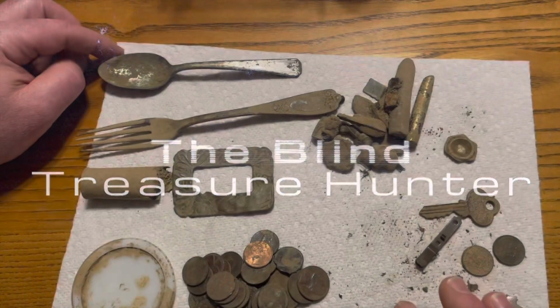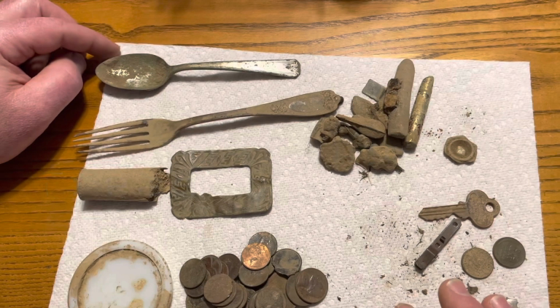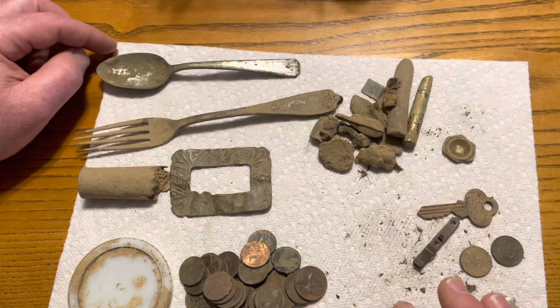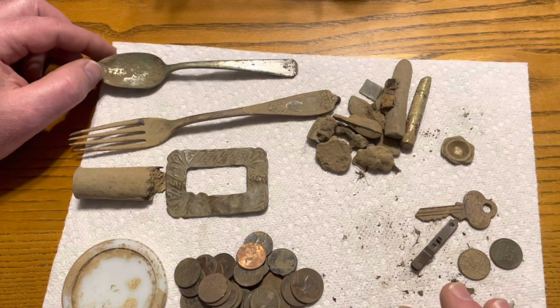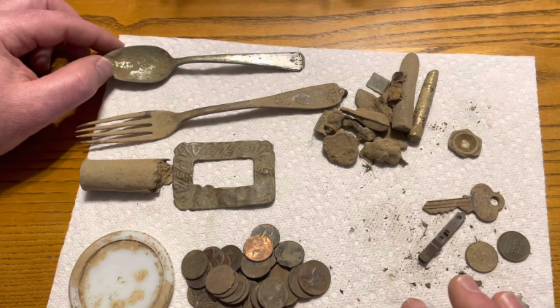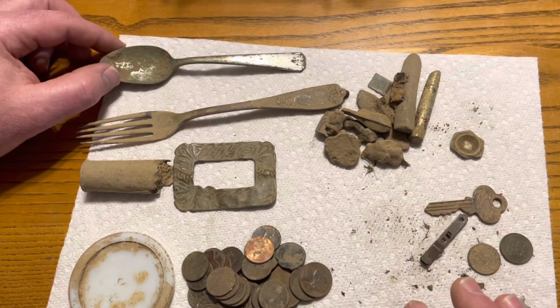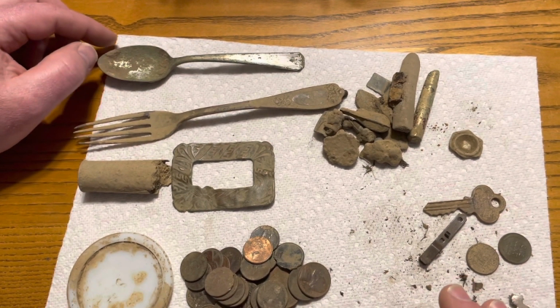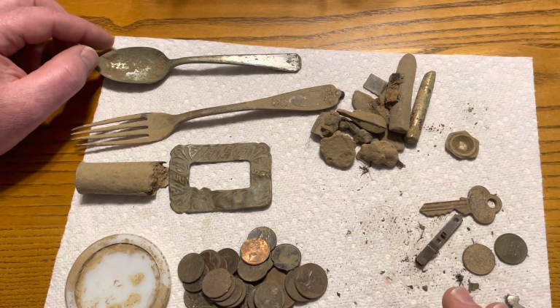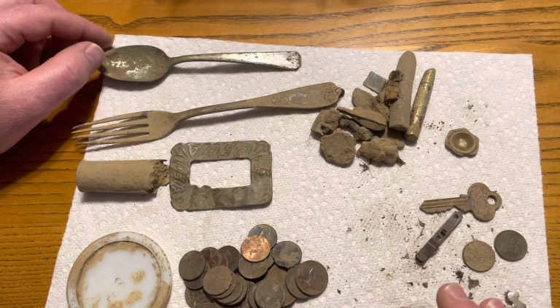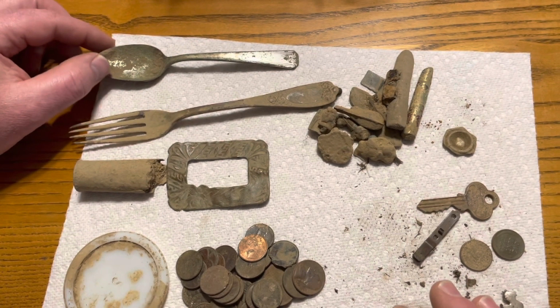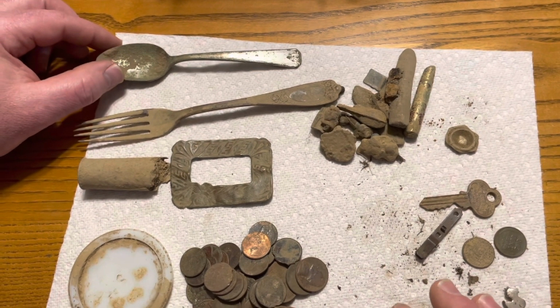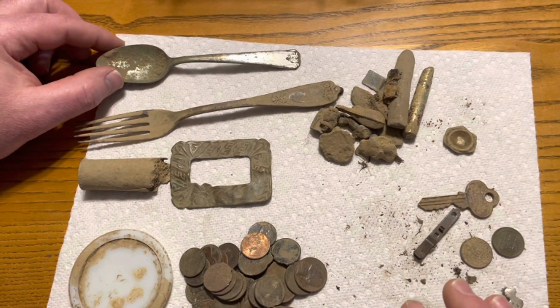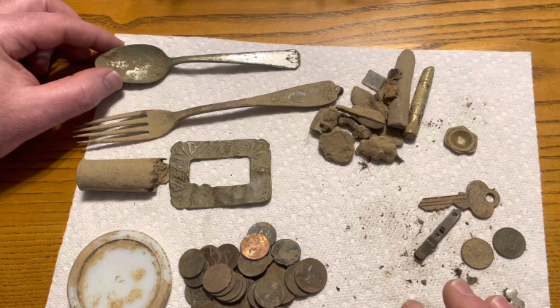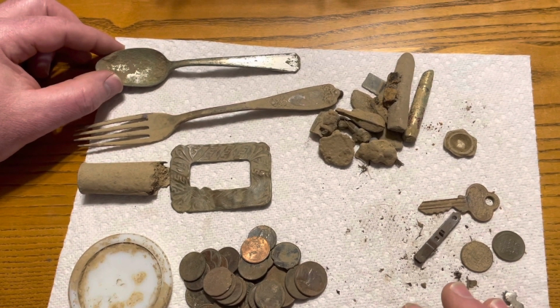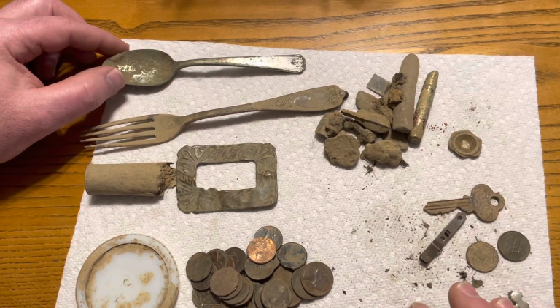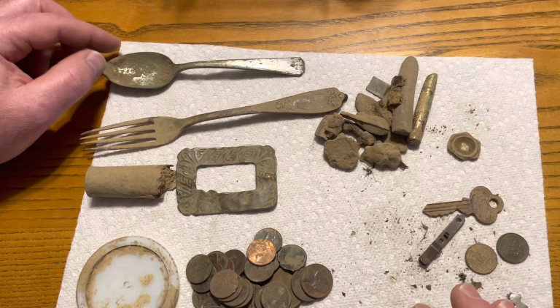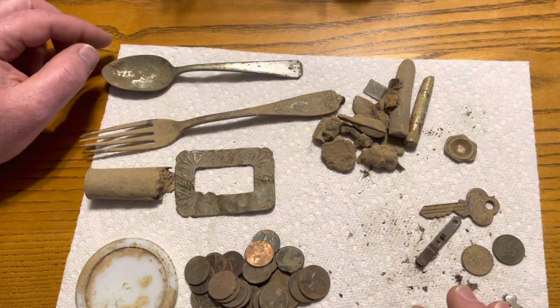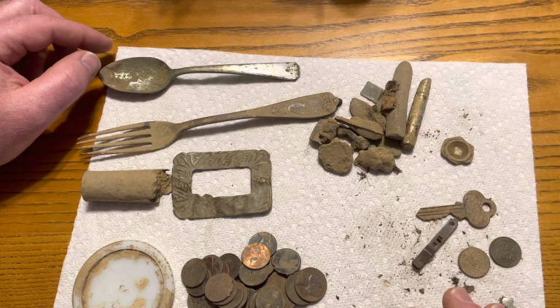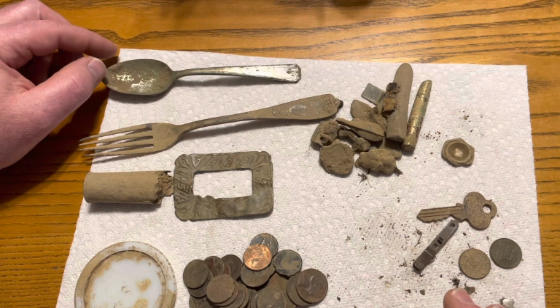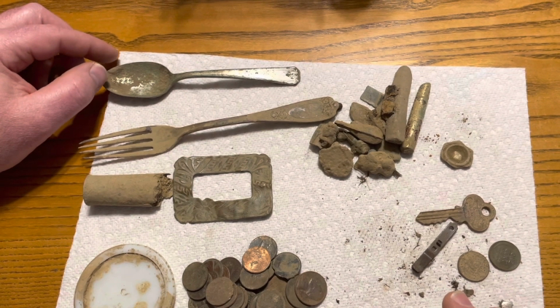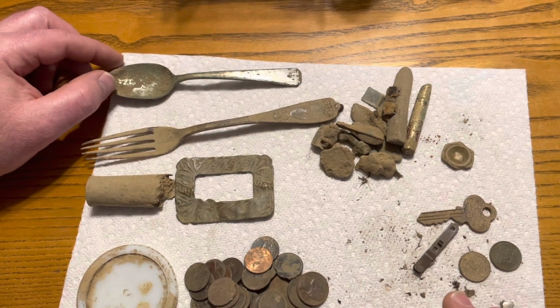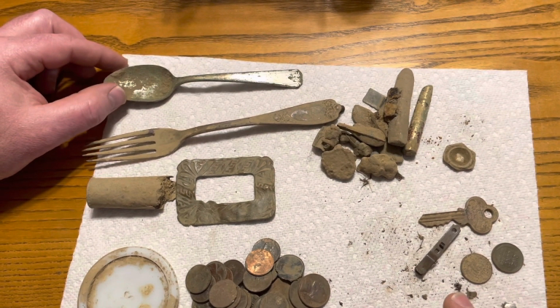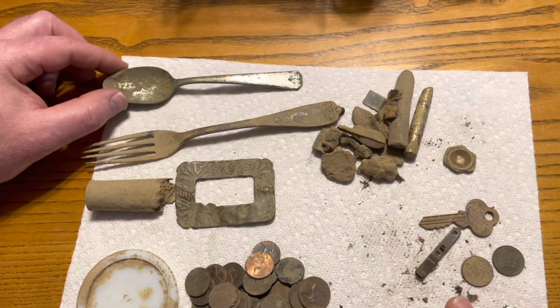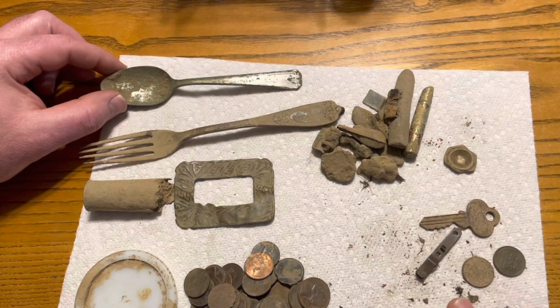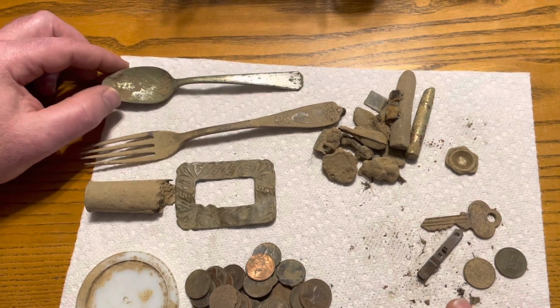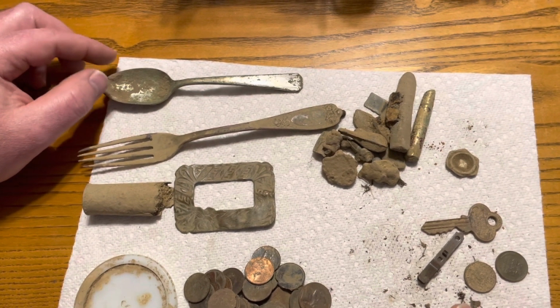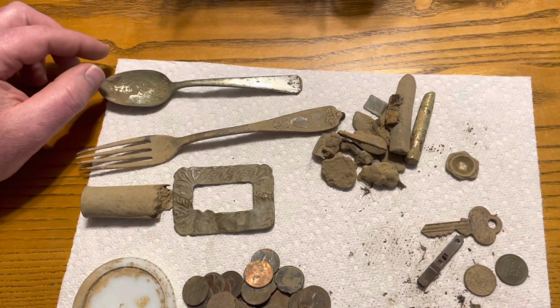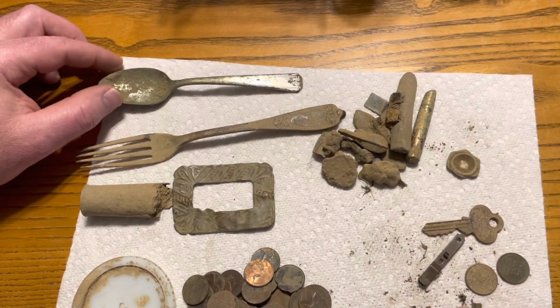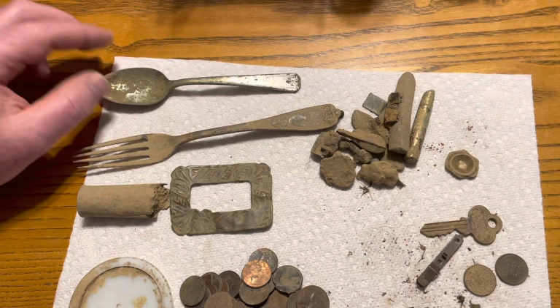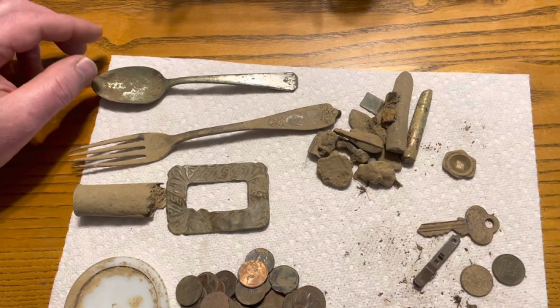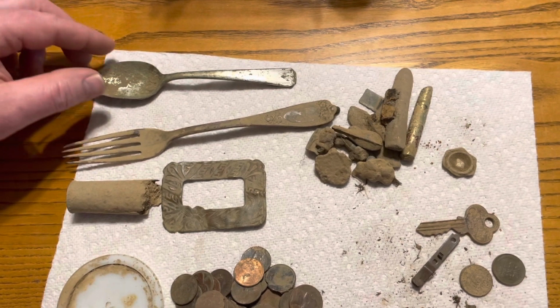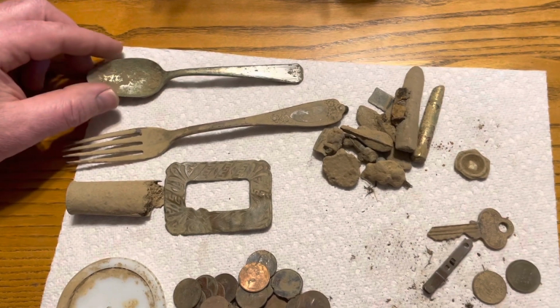Okay everybody, here is the wrap-up and as usual I had an awesome time metal detecting with Randy. Guys, go check out Randy's channel — I would really appreciate it — metal detecting with Randy. So here's everything I found.